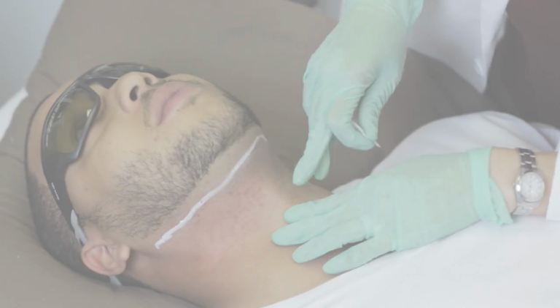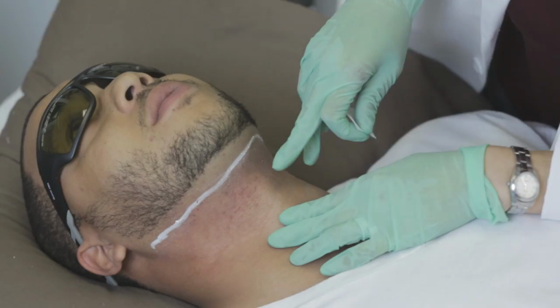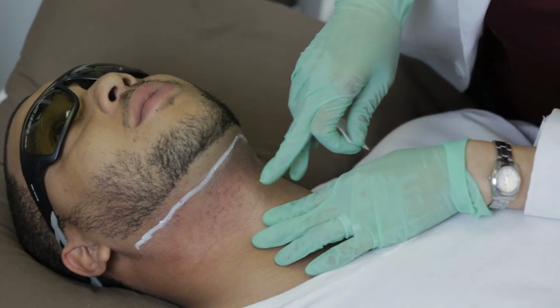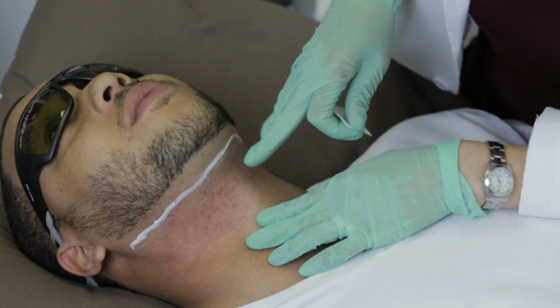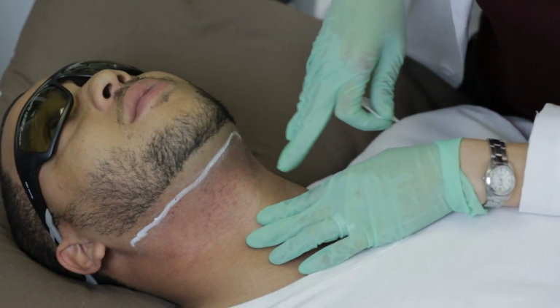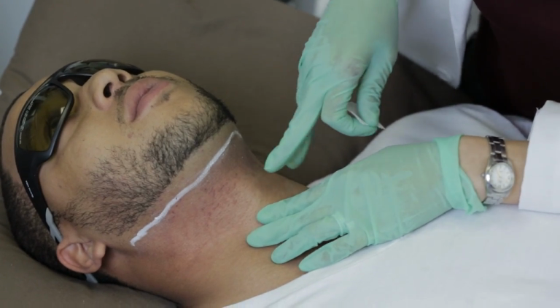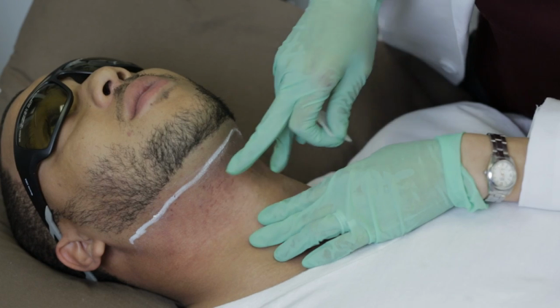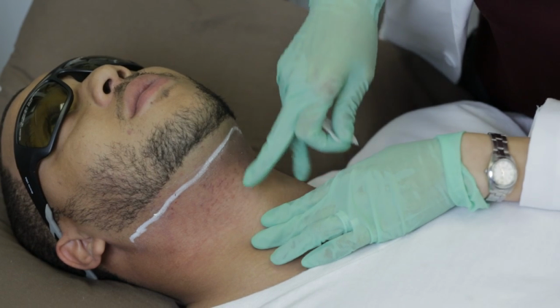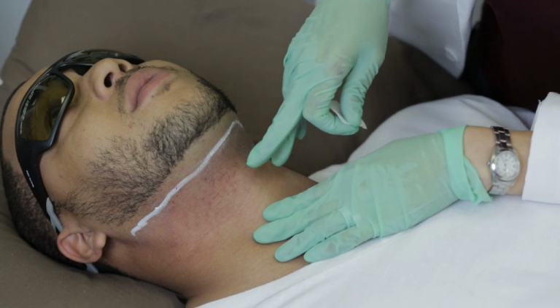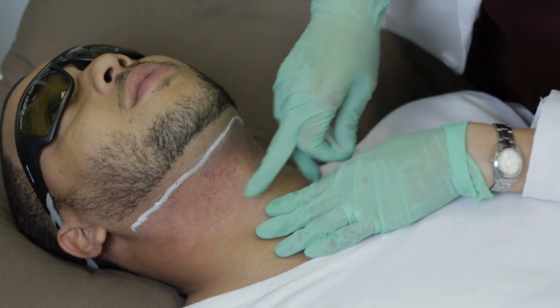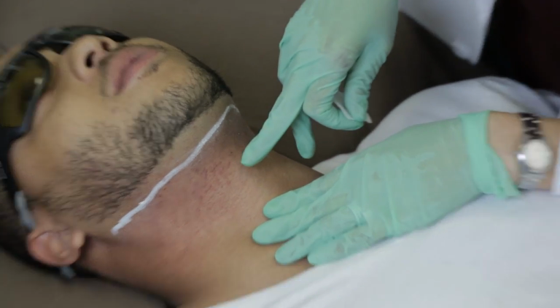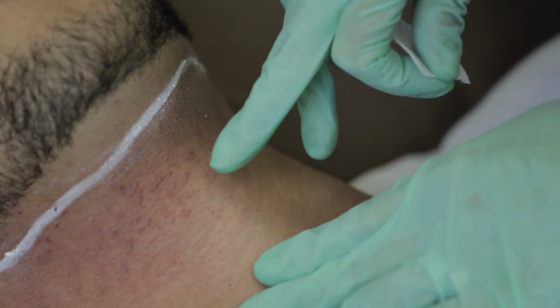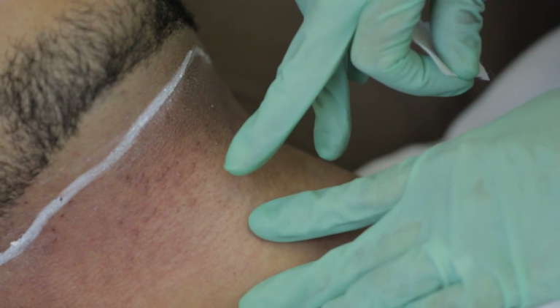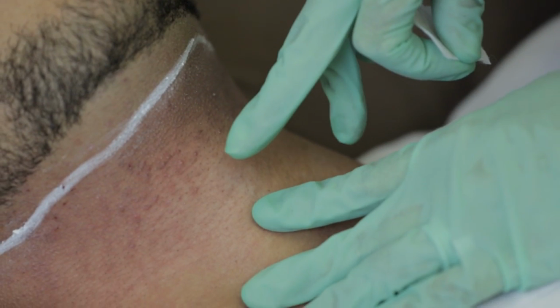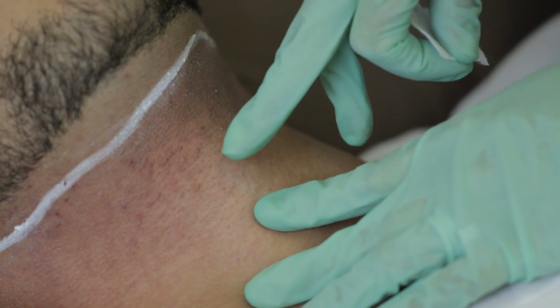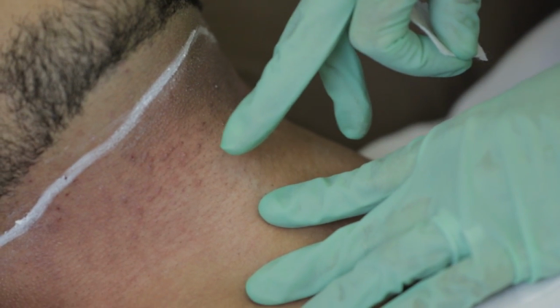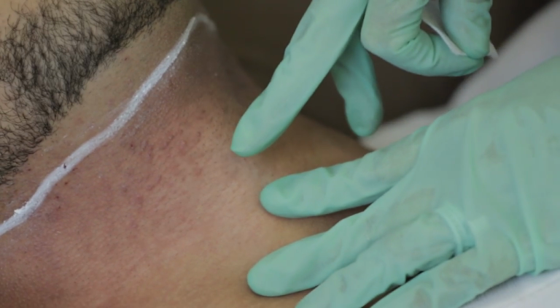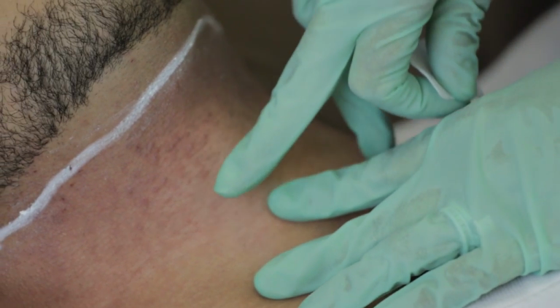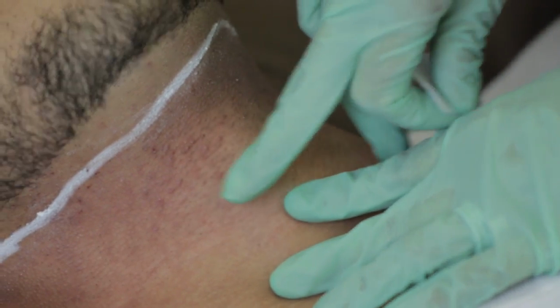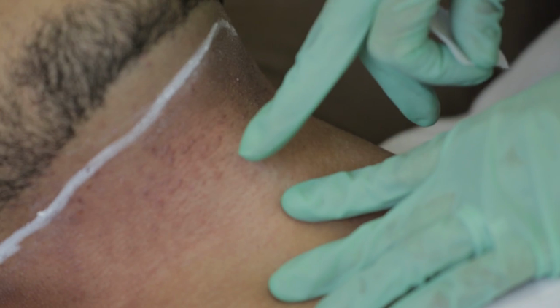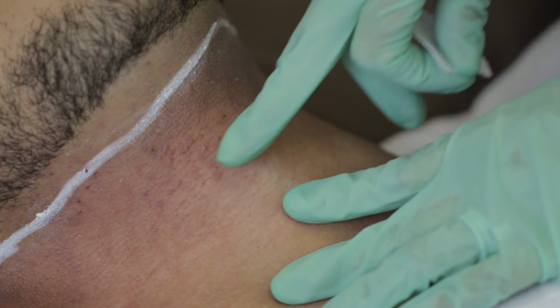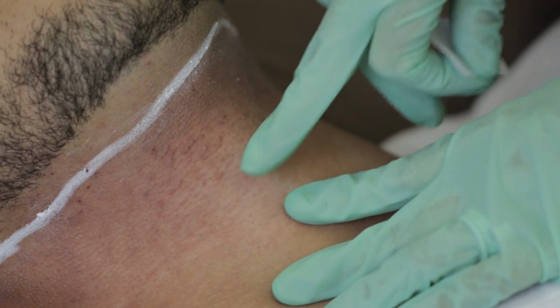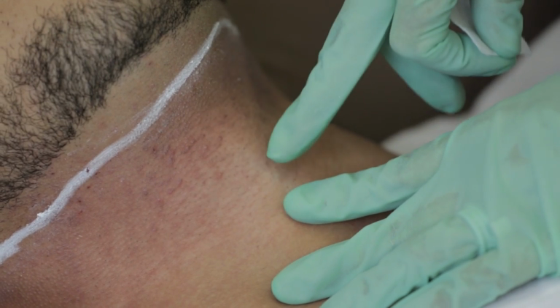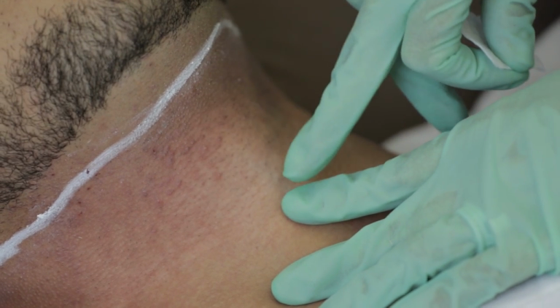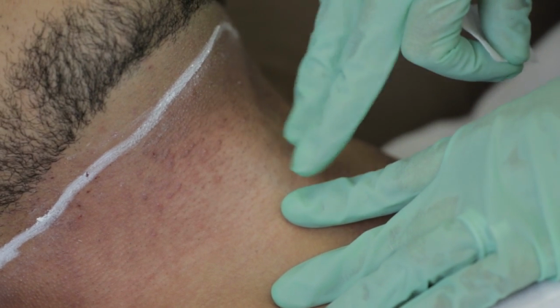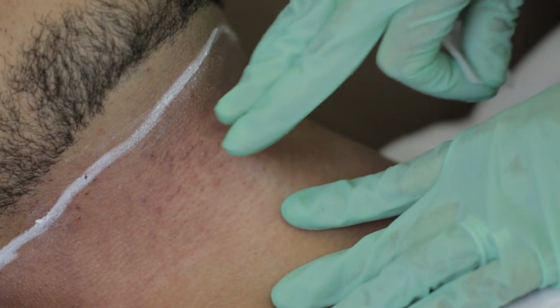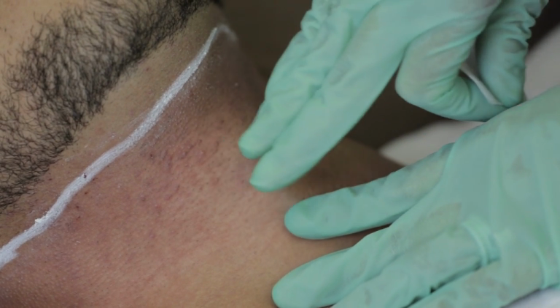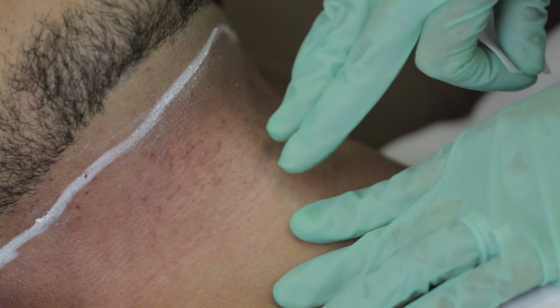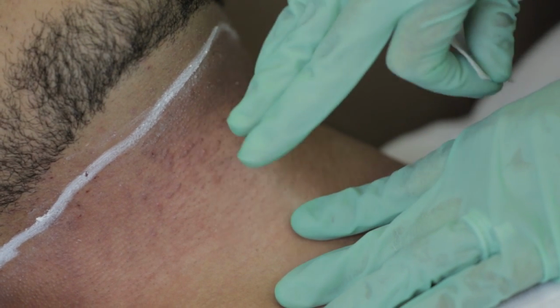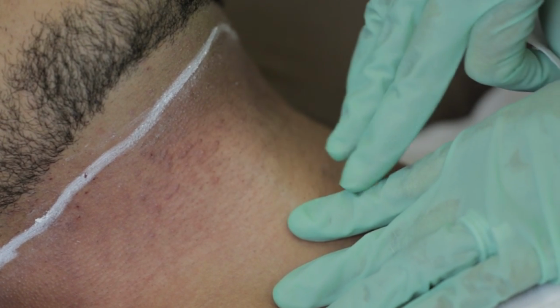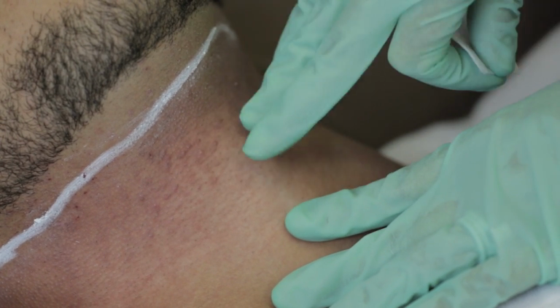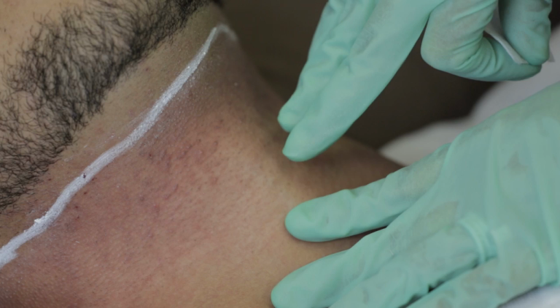The clinical endpoint to look for with laser hair removal is a little bit of erythema, which we see here, as well as some perifollicular edema, which is just a little bit of swelling directly around the hair follicles. That's very normal and actually shows a great result.